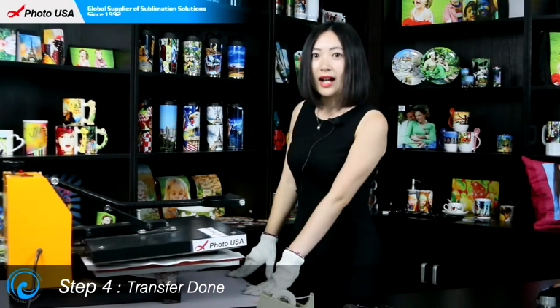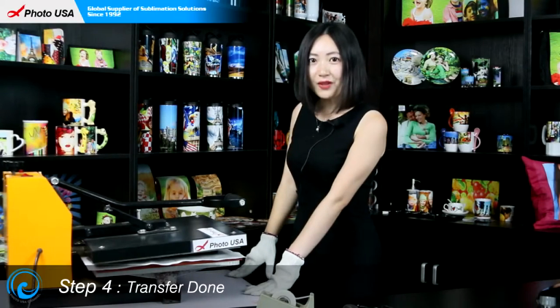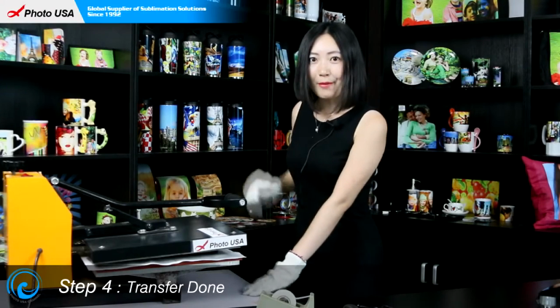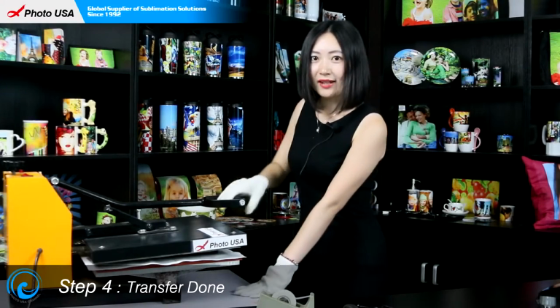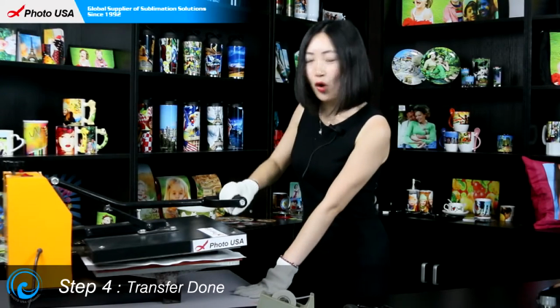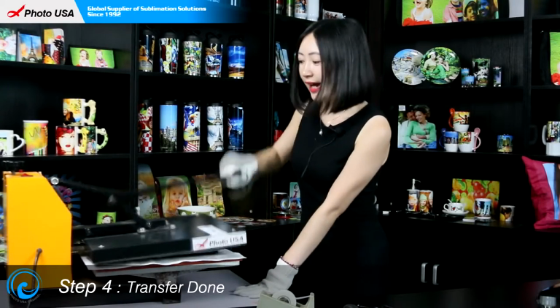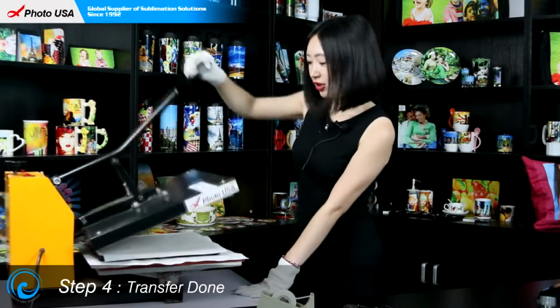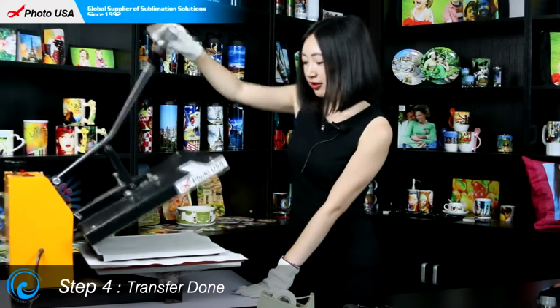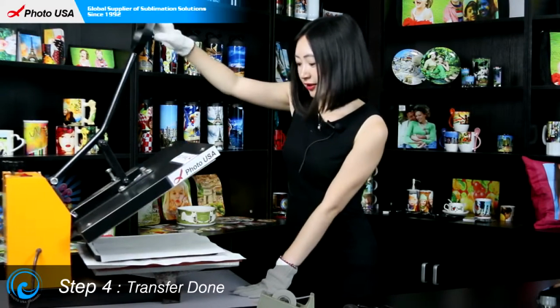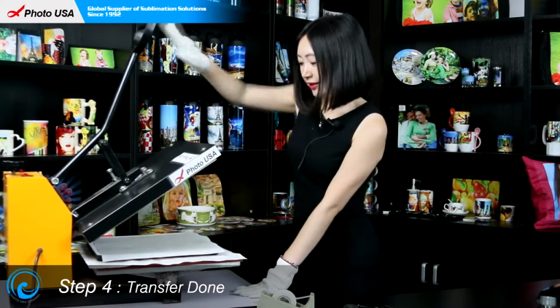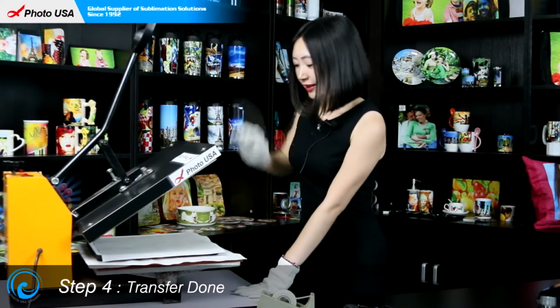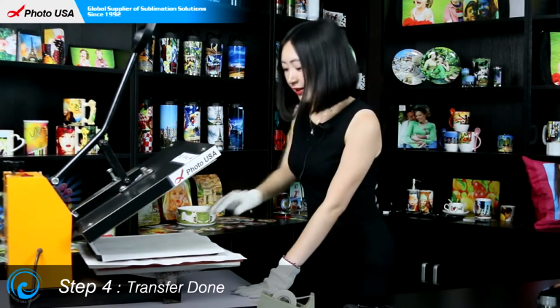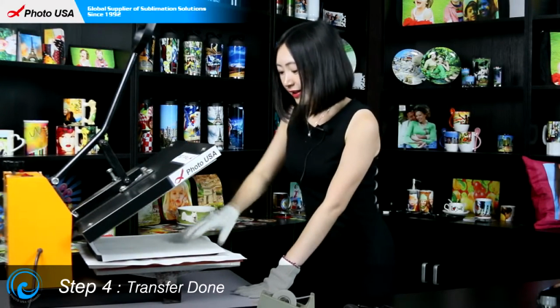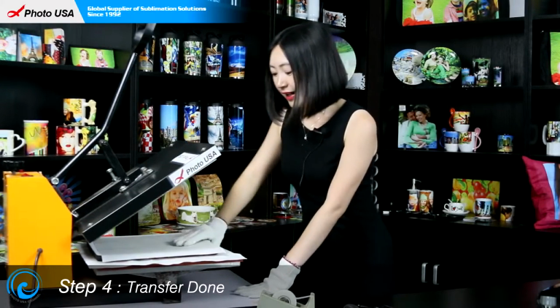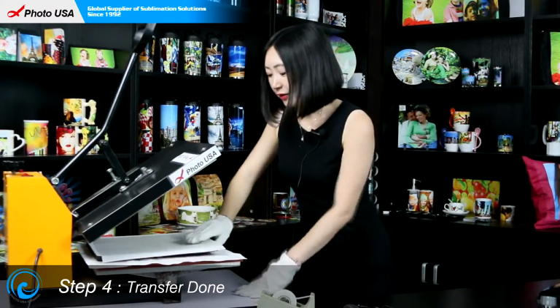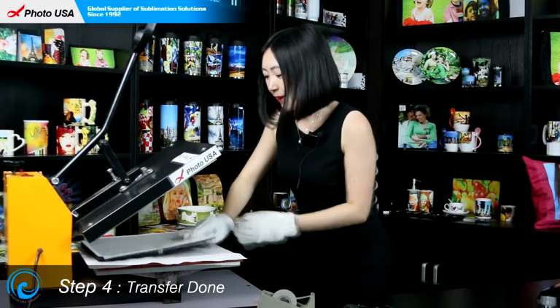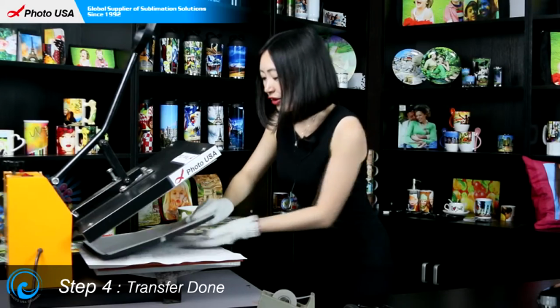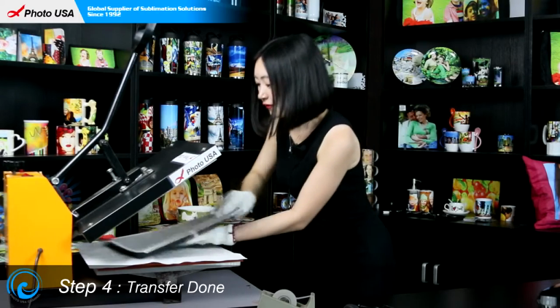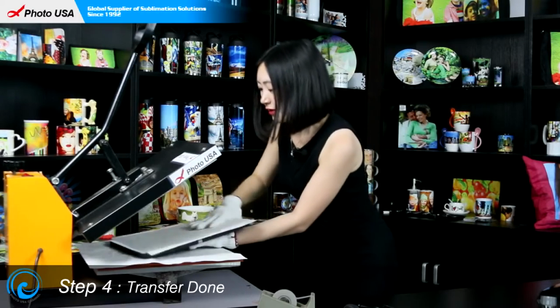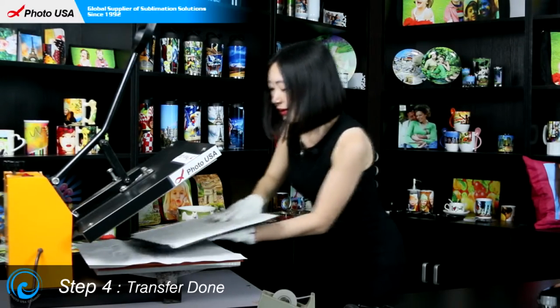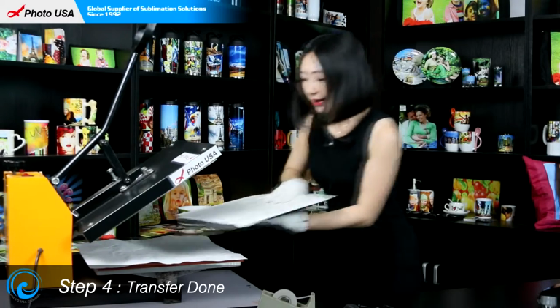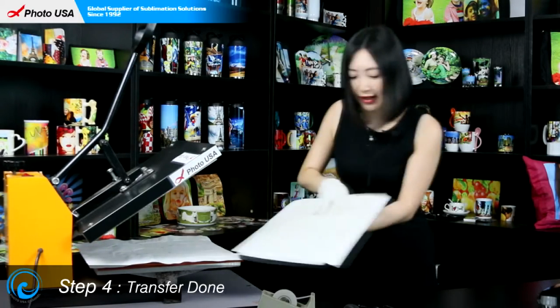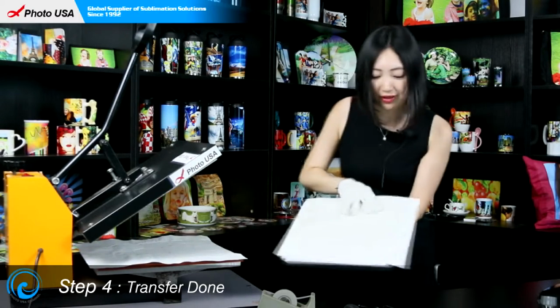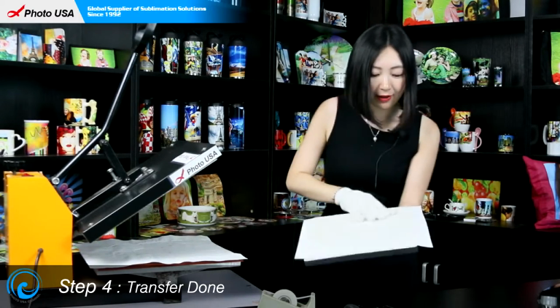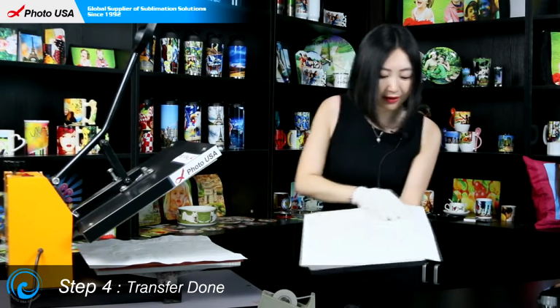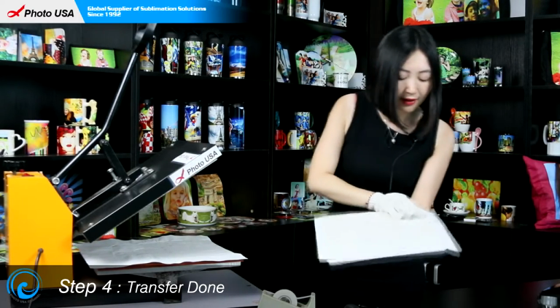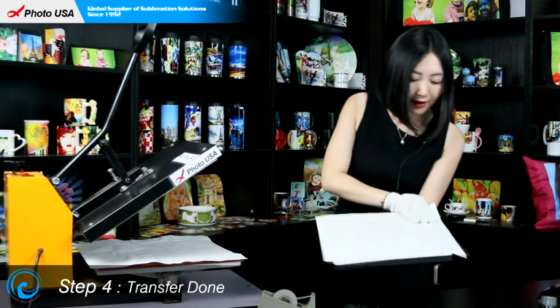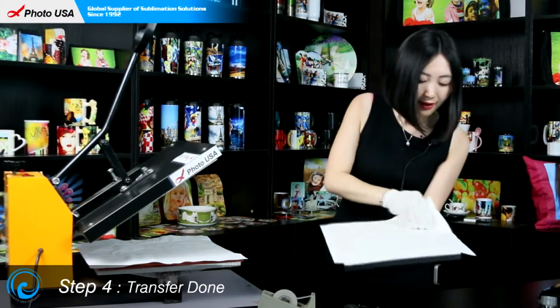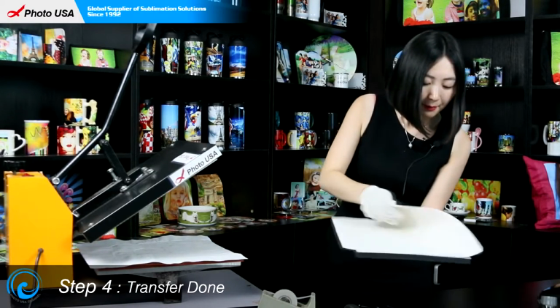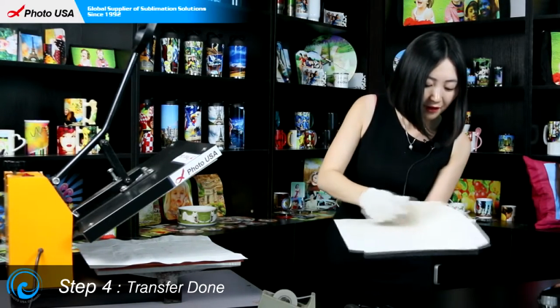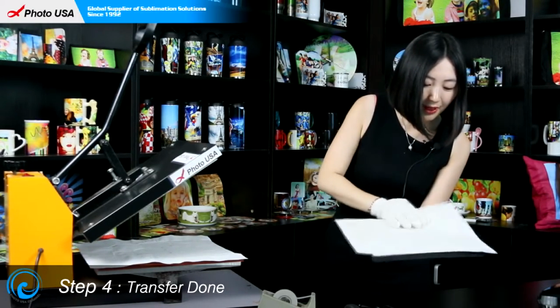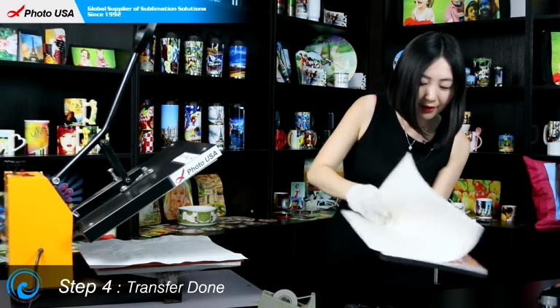After one minute, open the handle. Take out this pair of sandal slippers and peel off the paper.